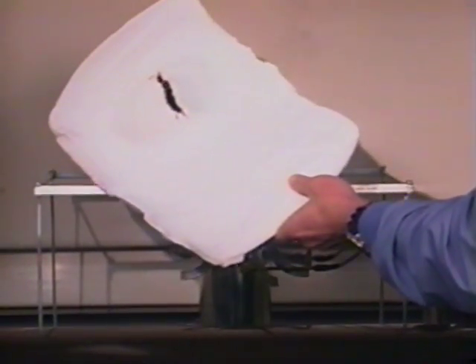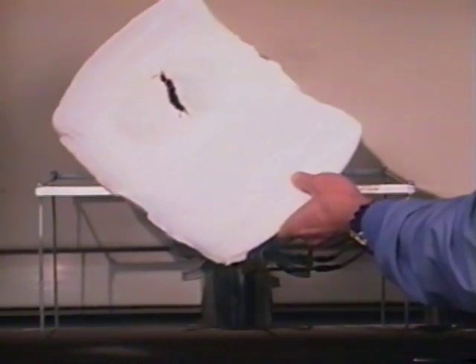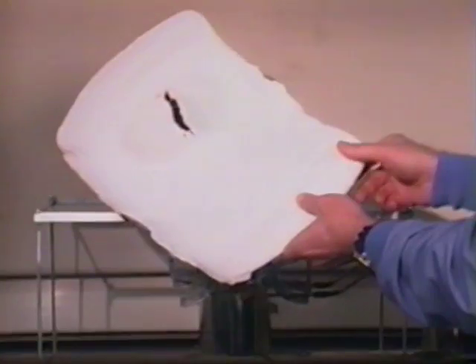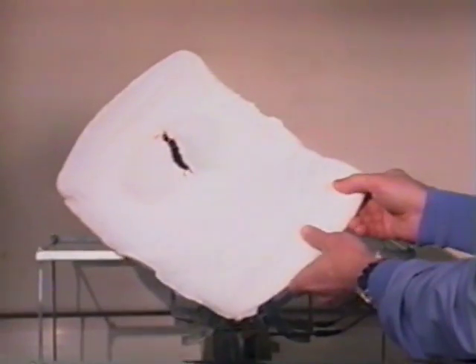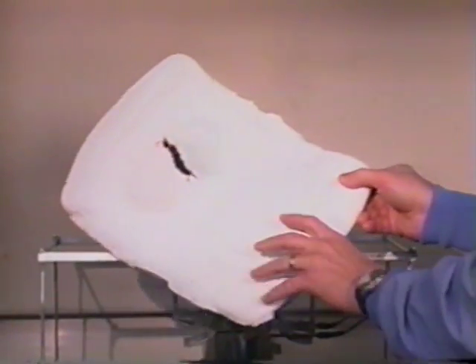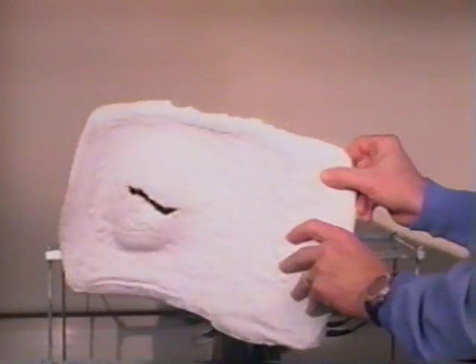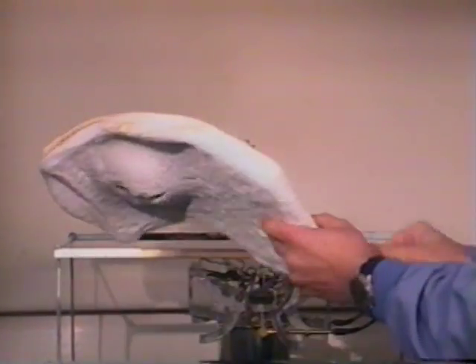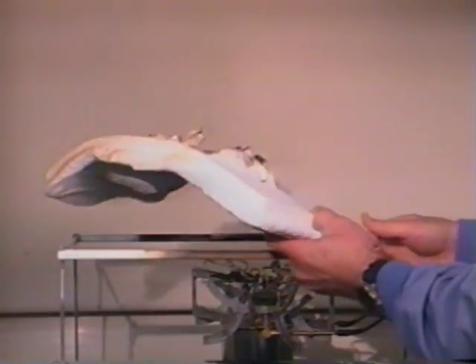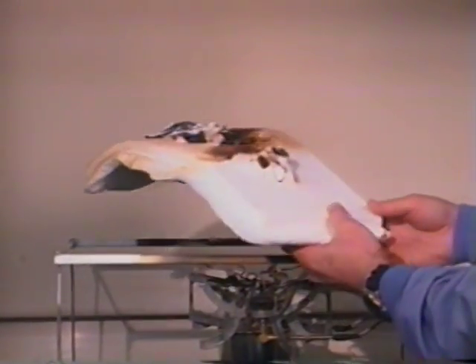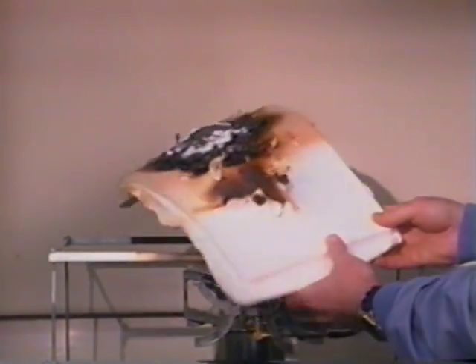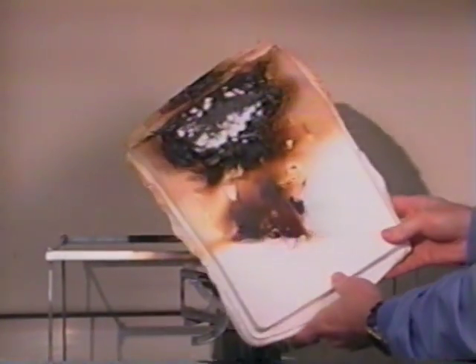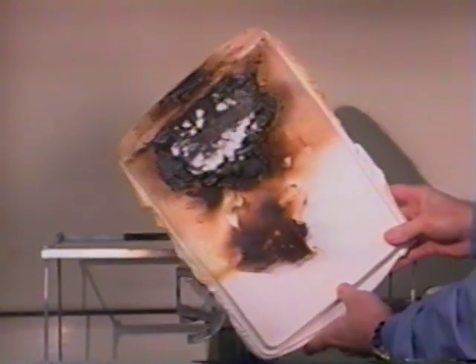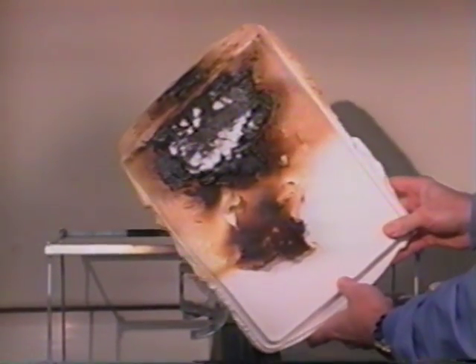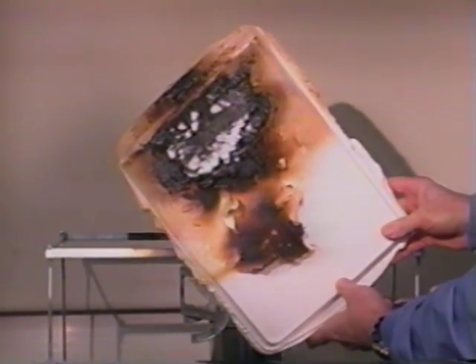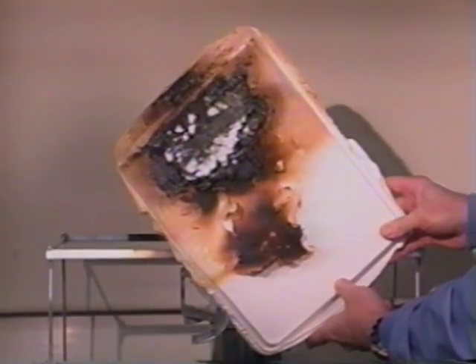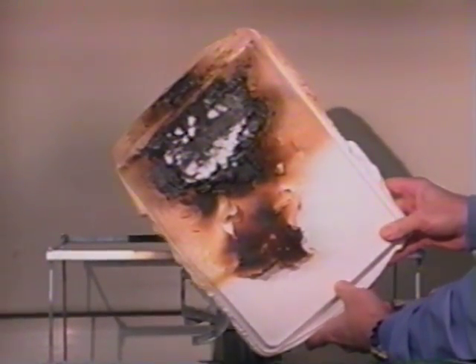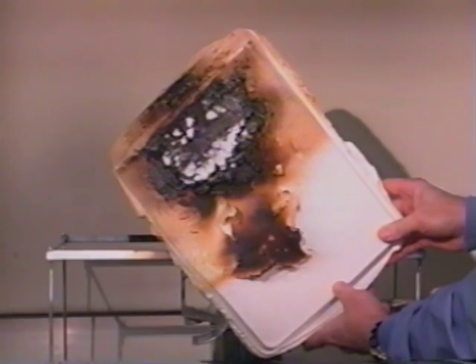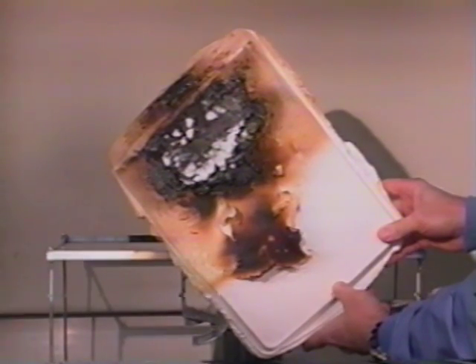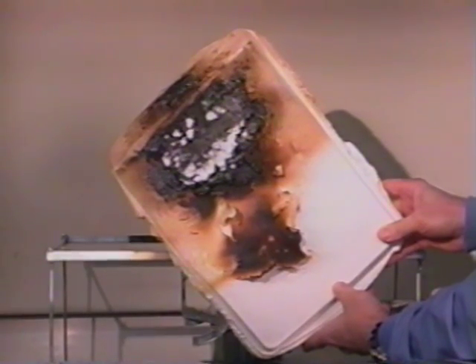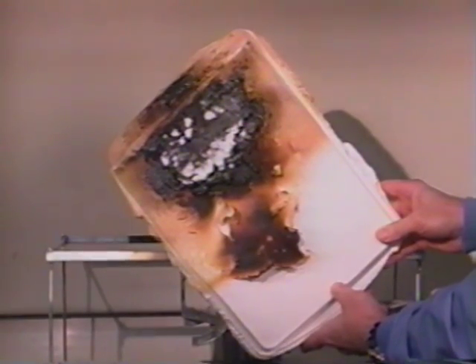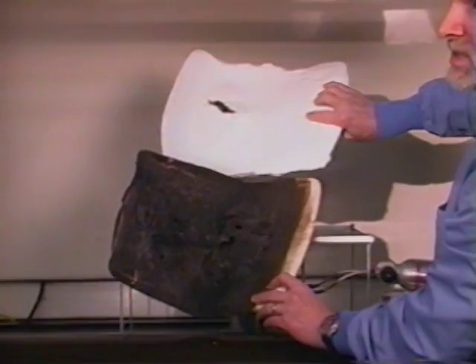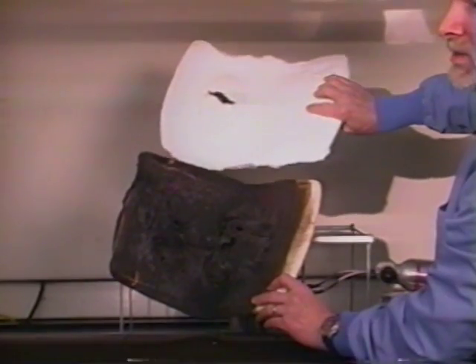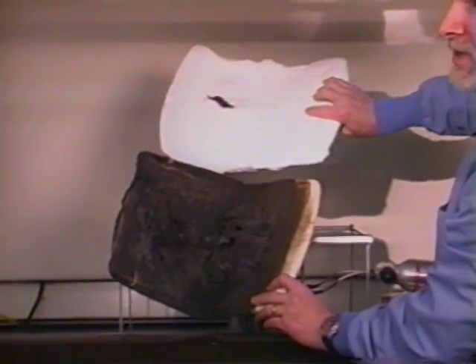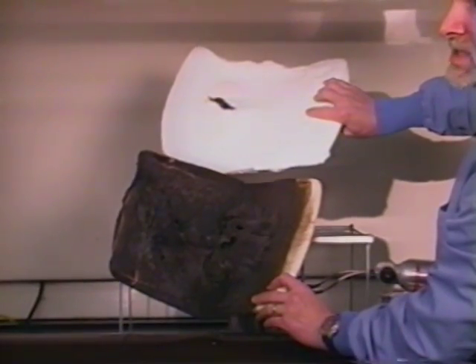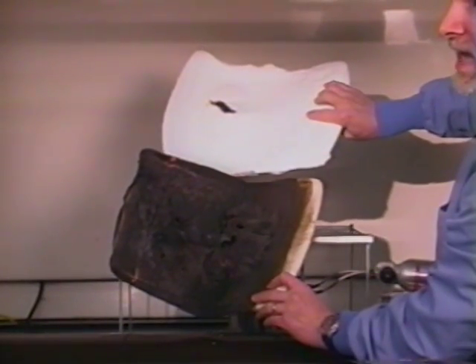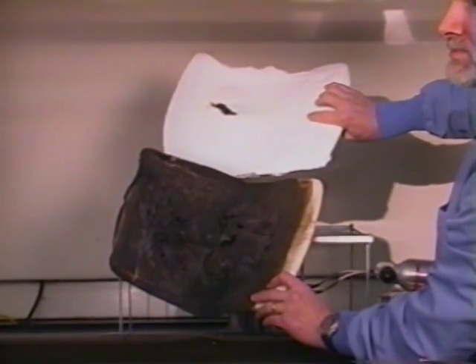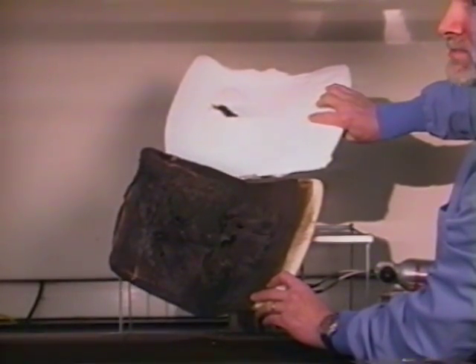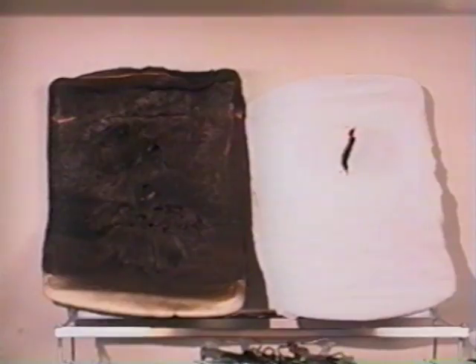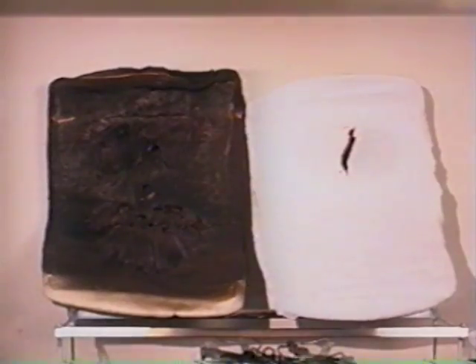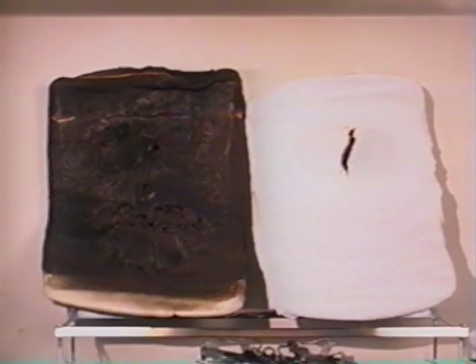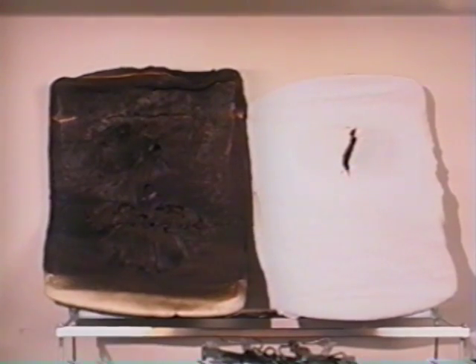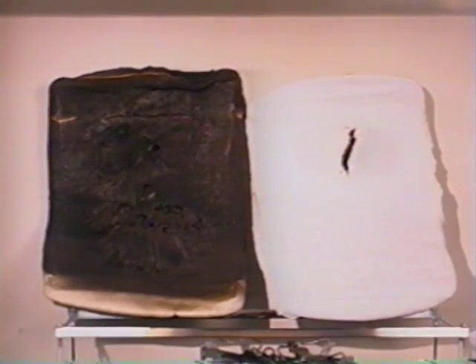We open up the fume hood and remove the sample. We've had a fair amount of scorching and burning, but no flame and no smoke, compared to the untreated specimen that's completely charred through.